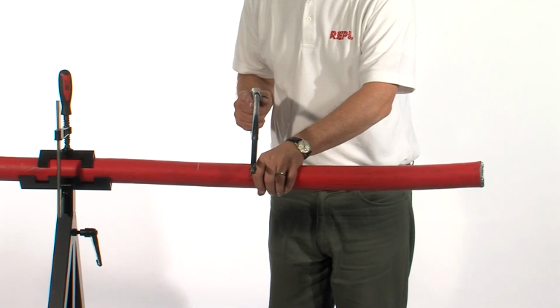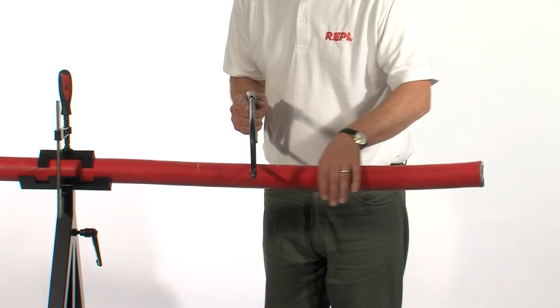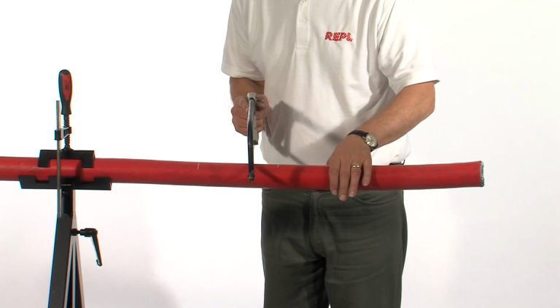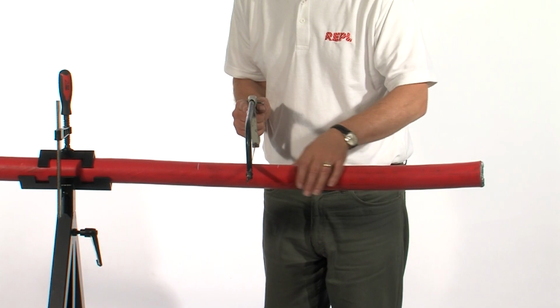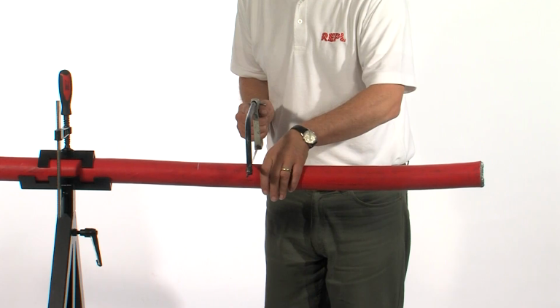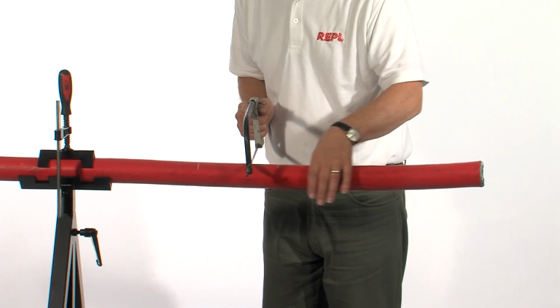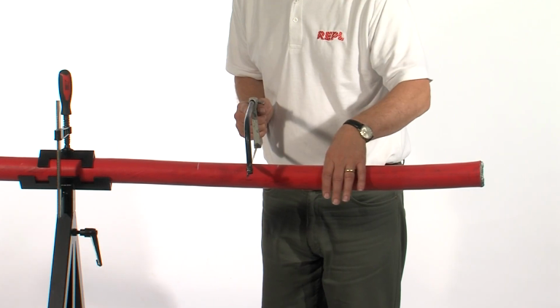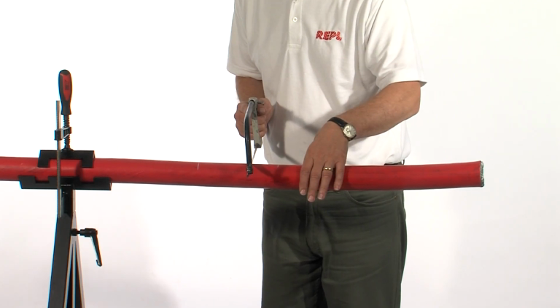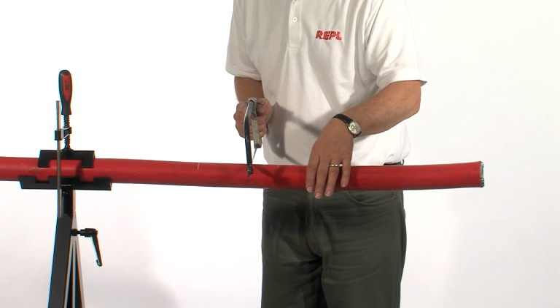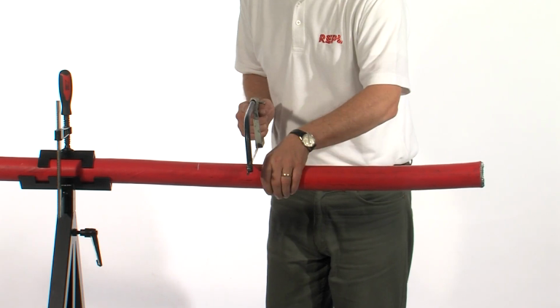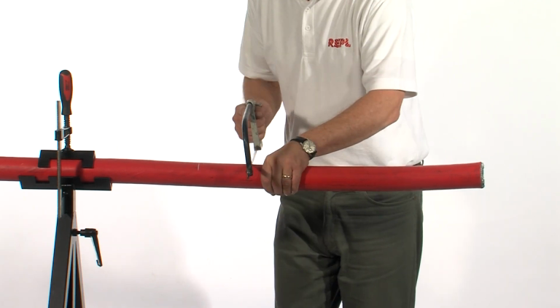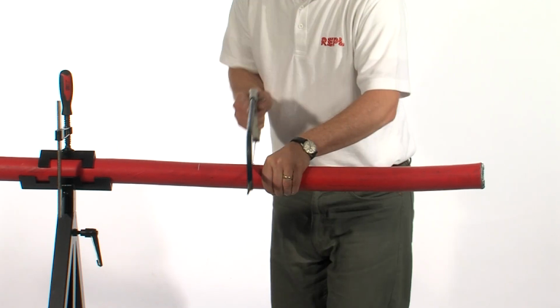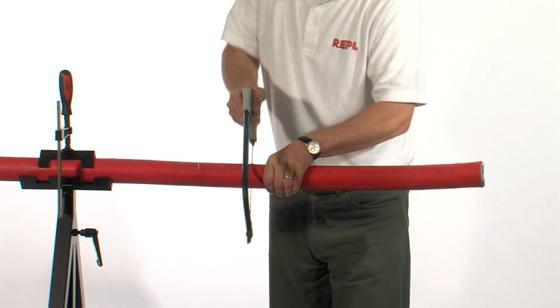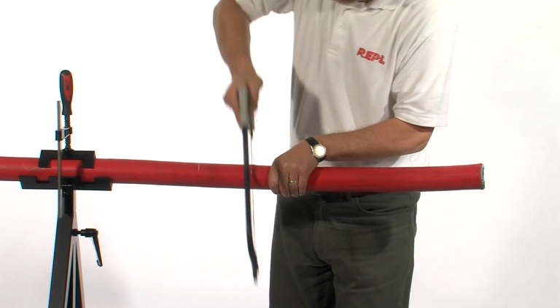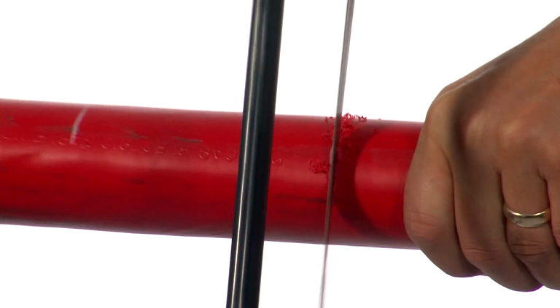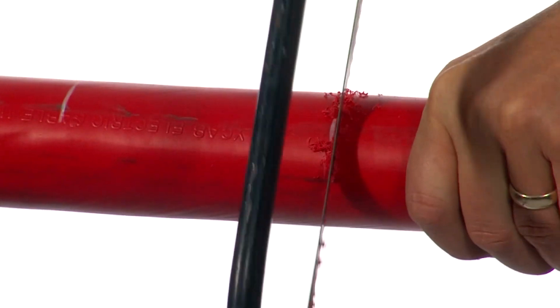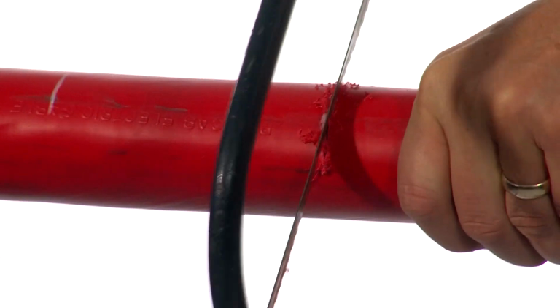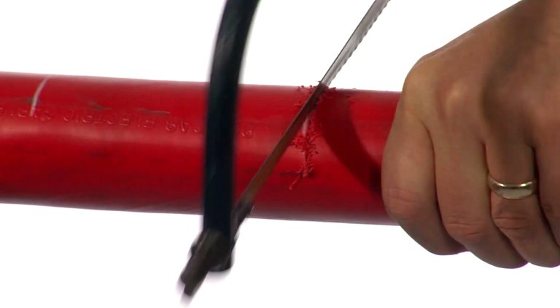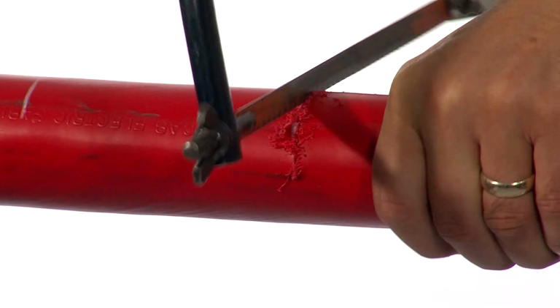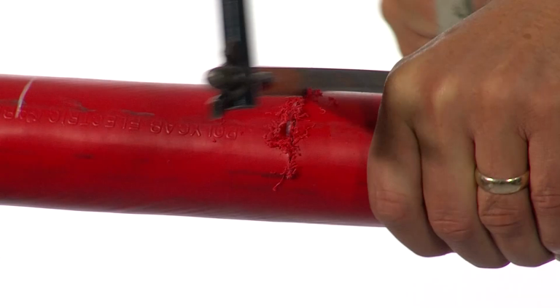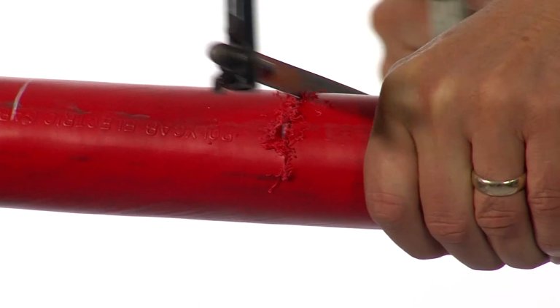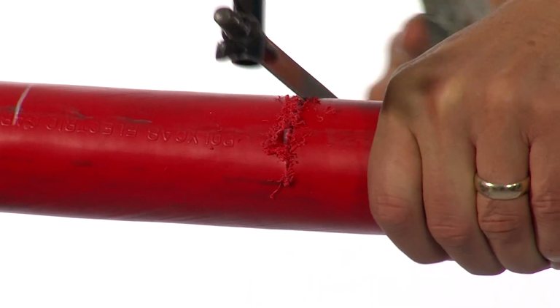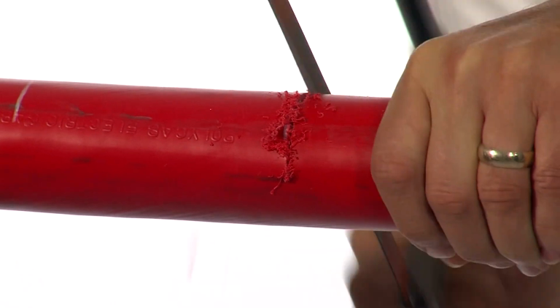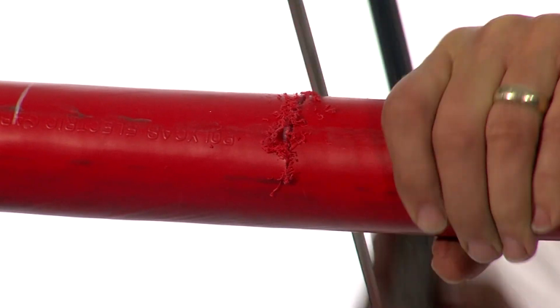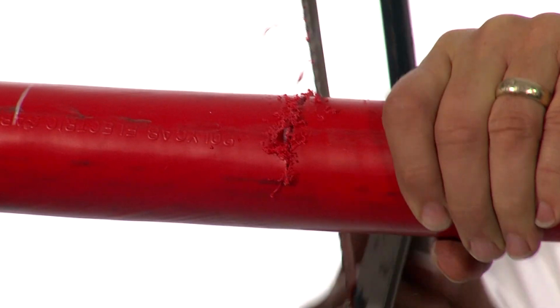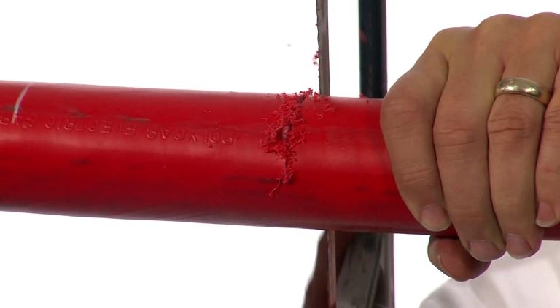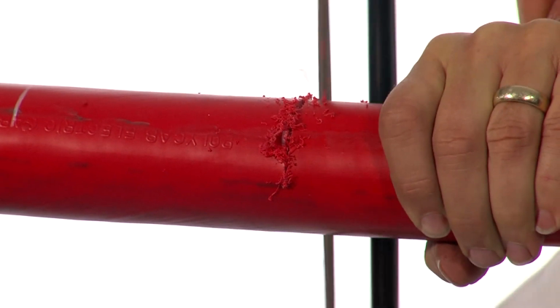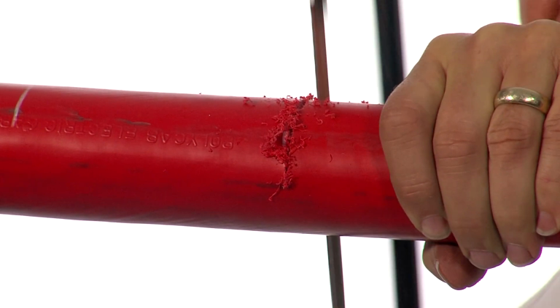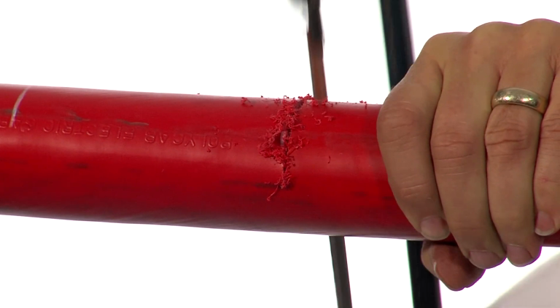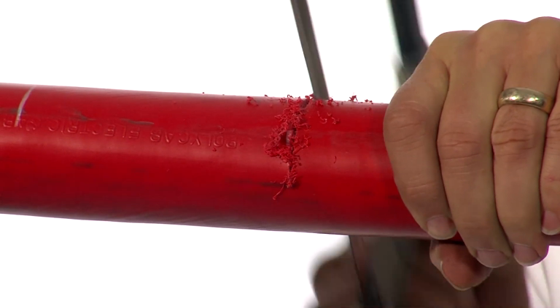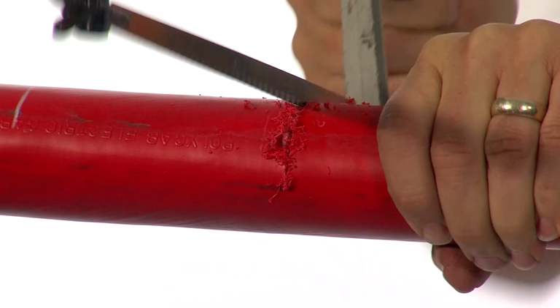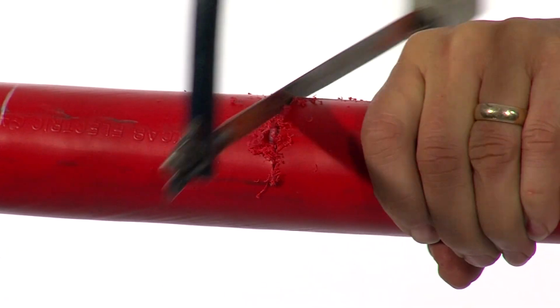For a termination, make the required marks on the cable and using a hacksaw score the wire armors, but please do not cut all the way through.